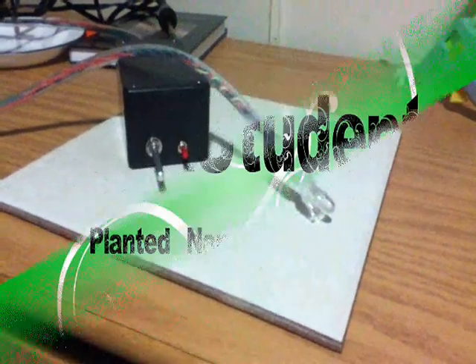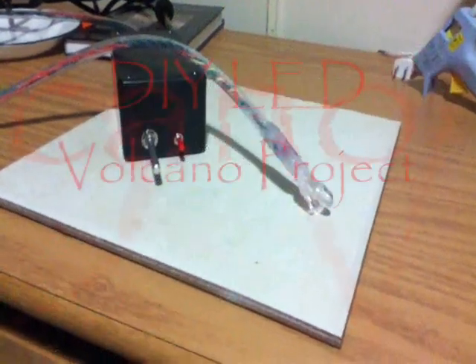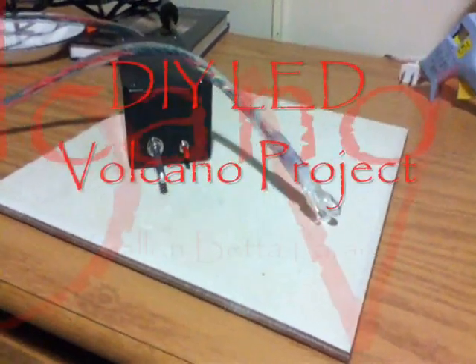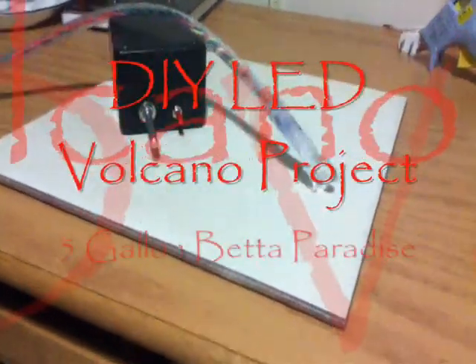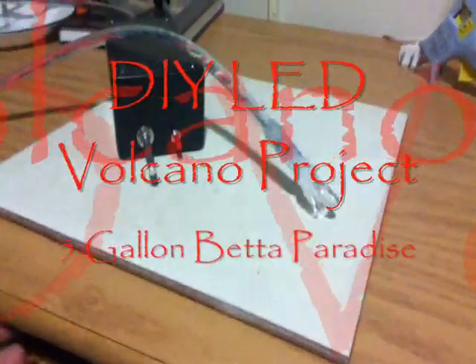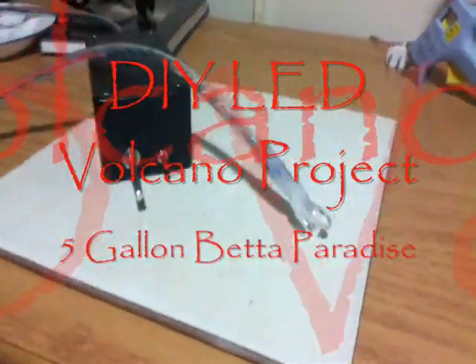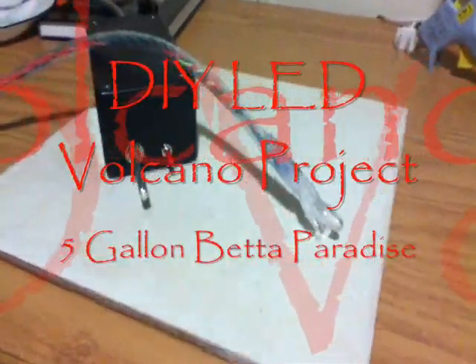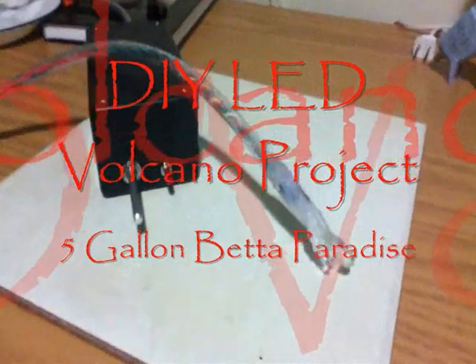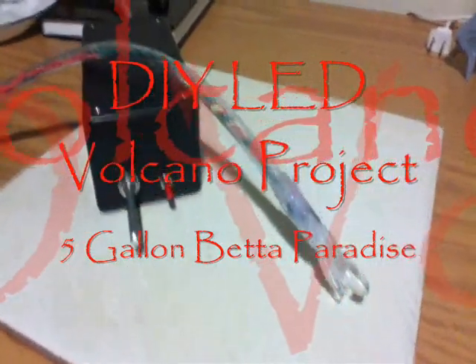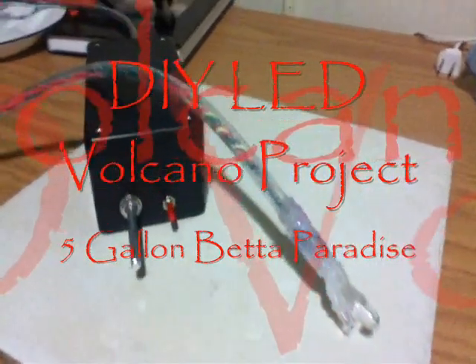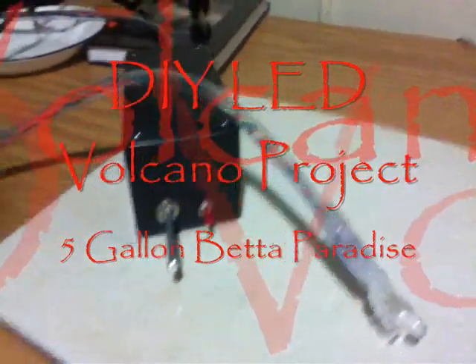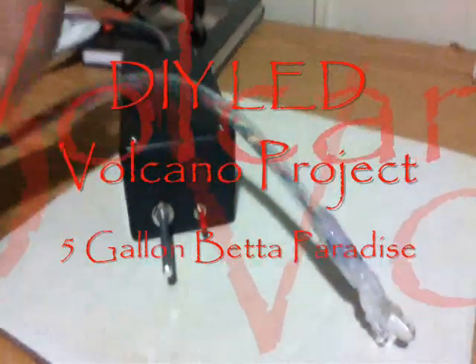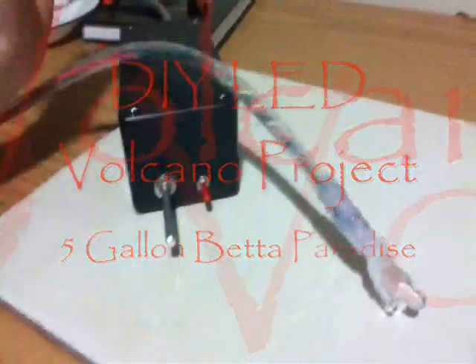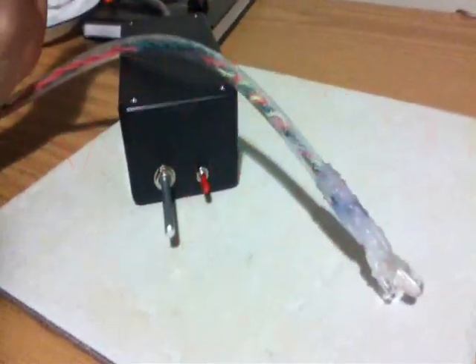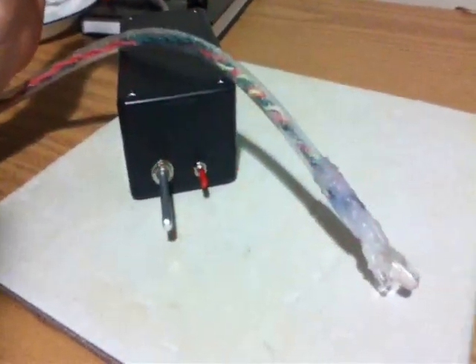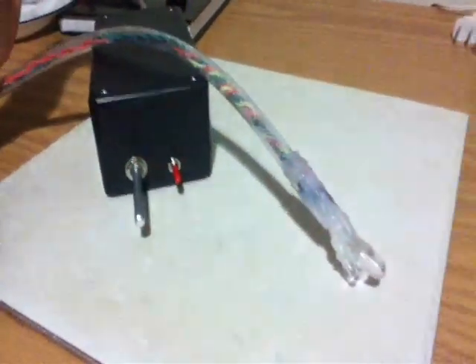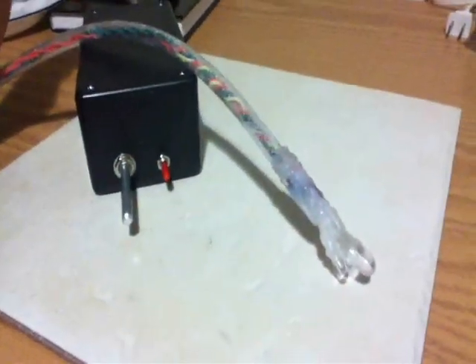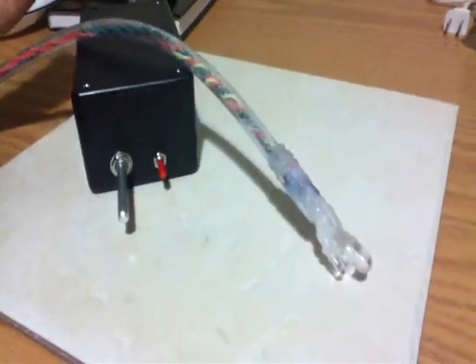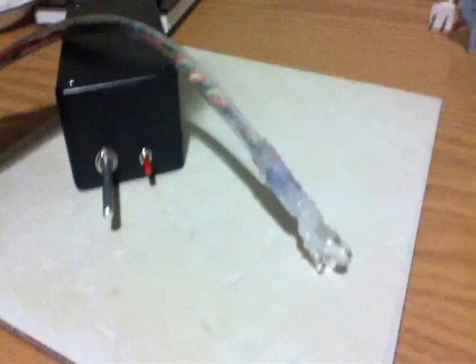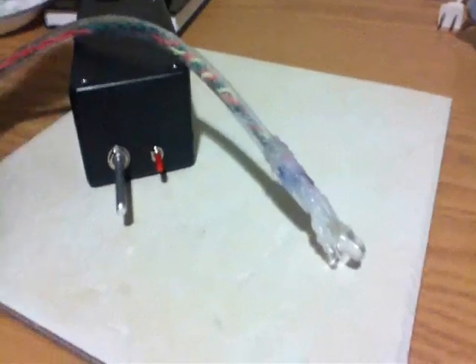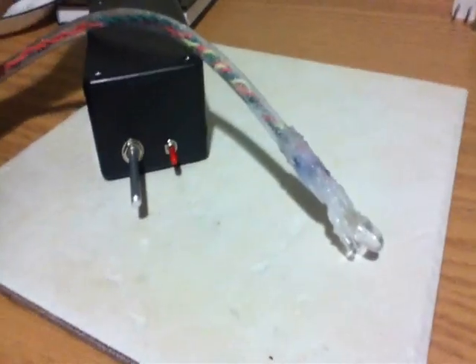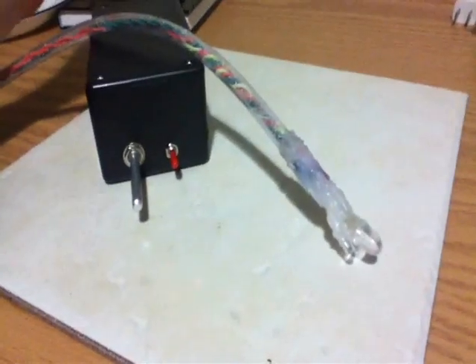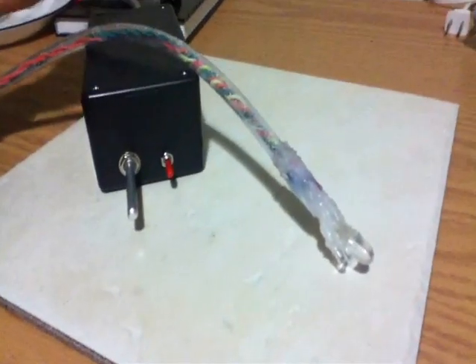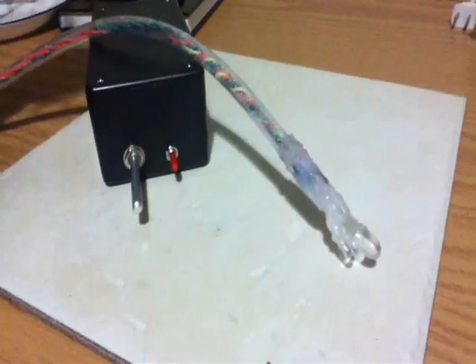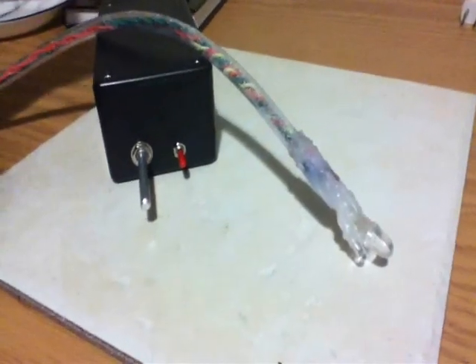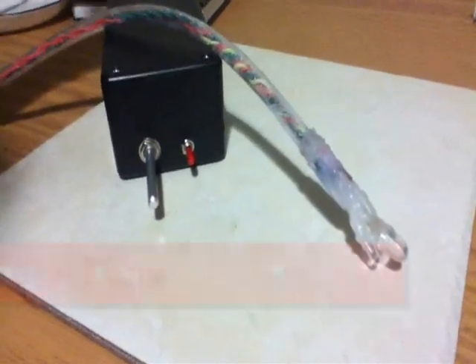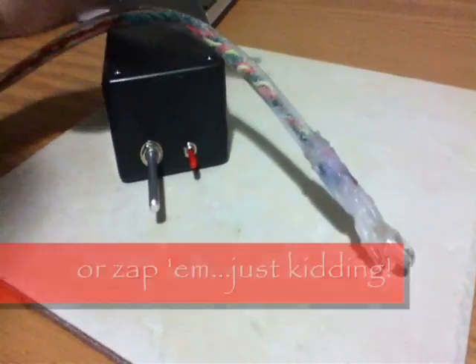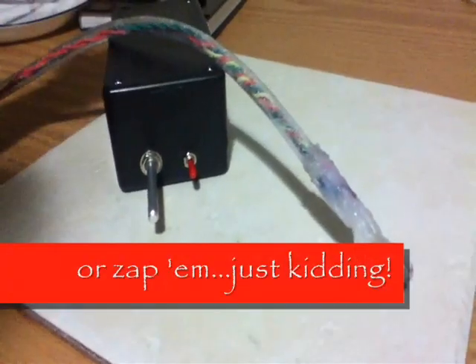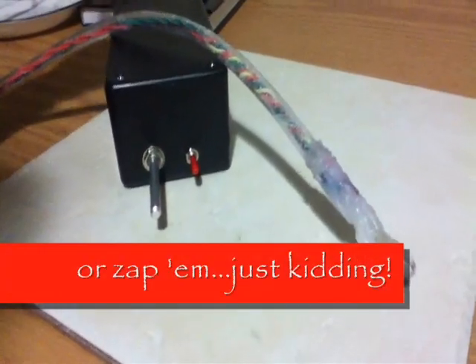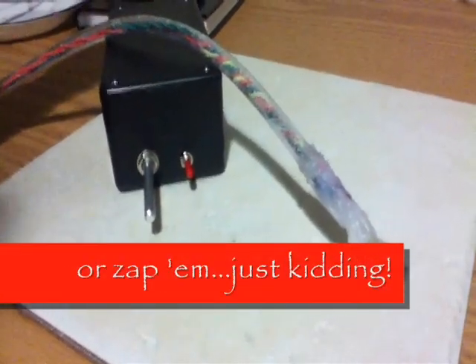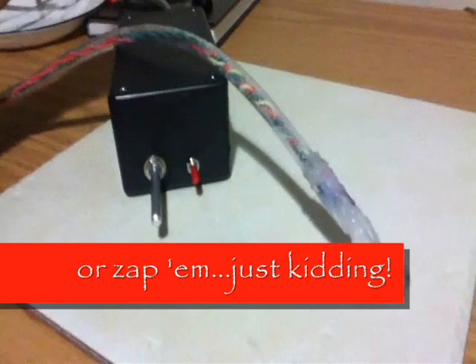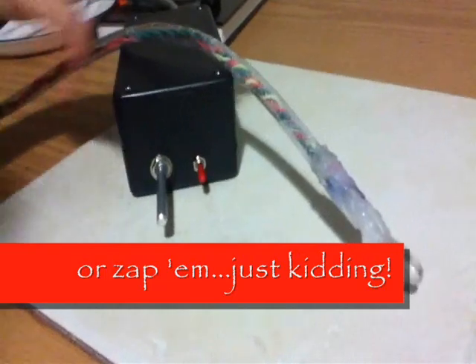Hello YouTube, this is Aquastudent and I'm here with my newest addition to the aquarium. It's of course not a fish, but it's something that I think will greatly attribute to the visual display of the tank.